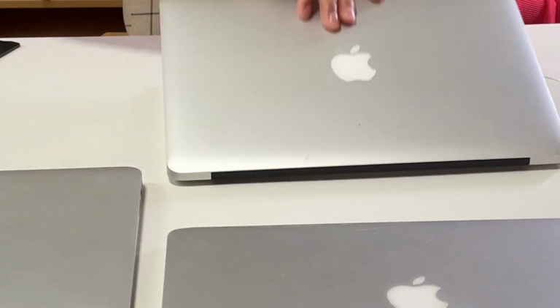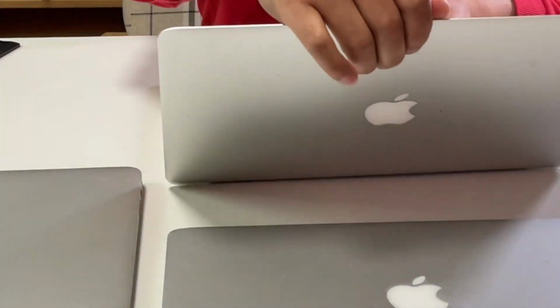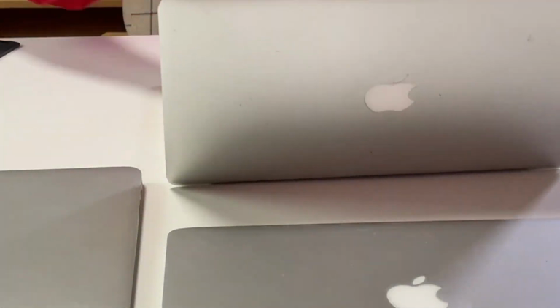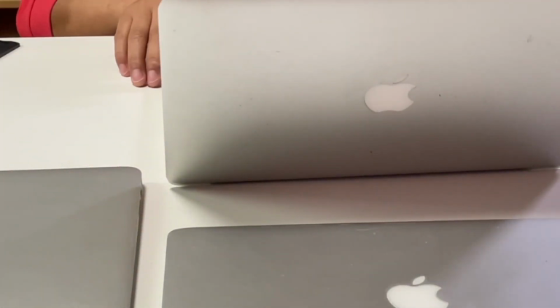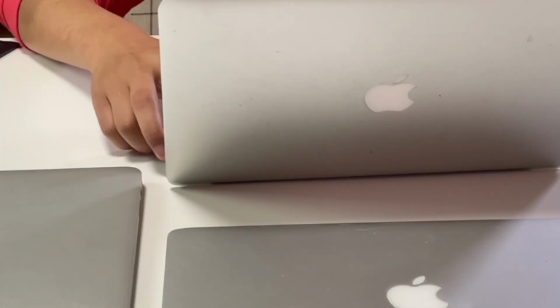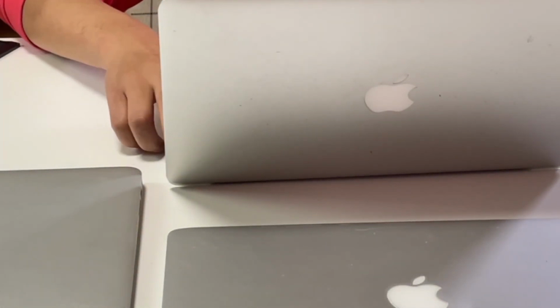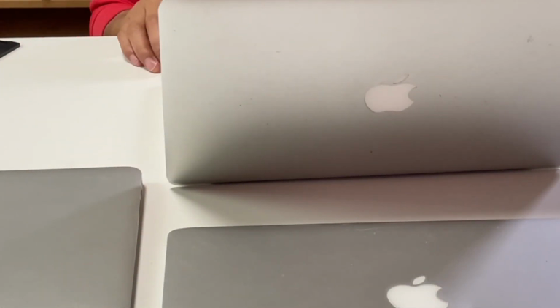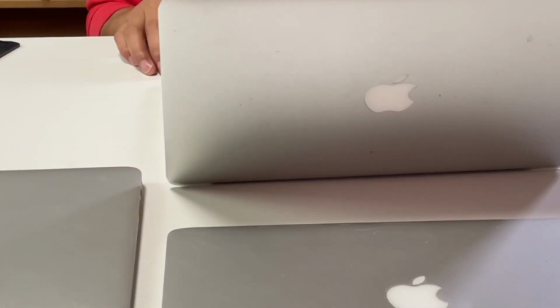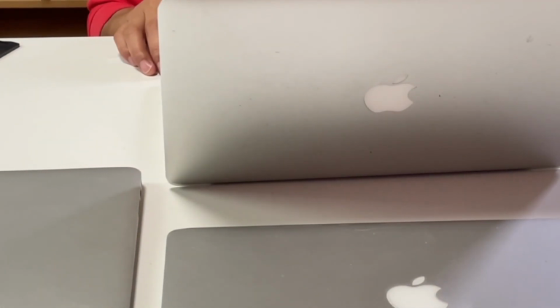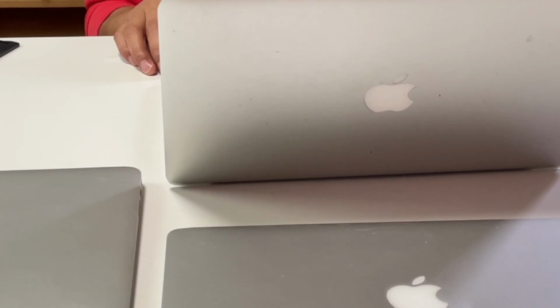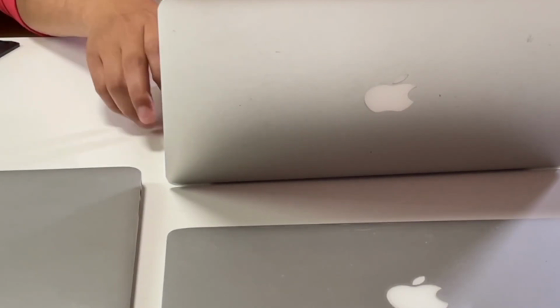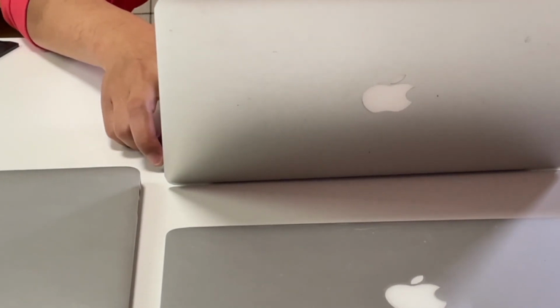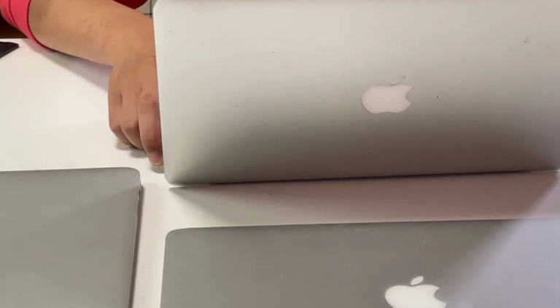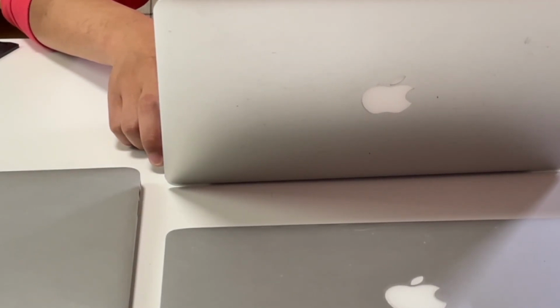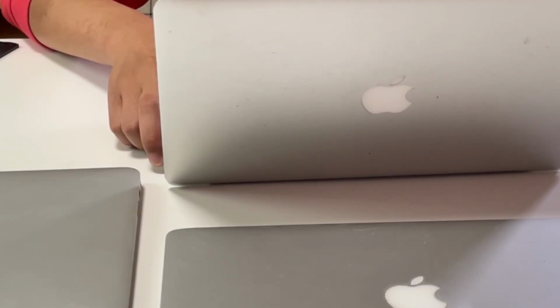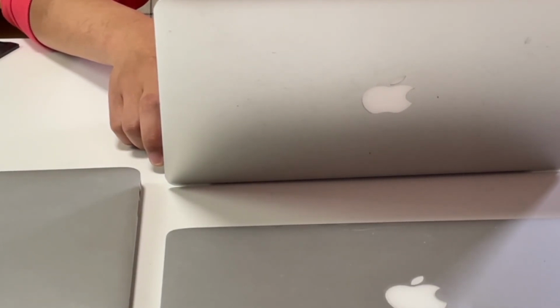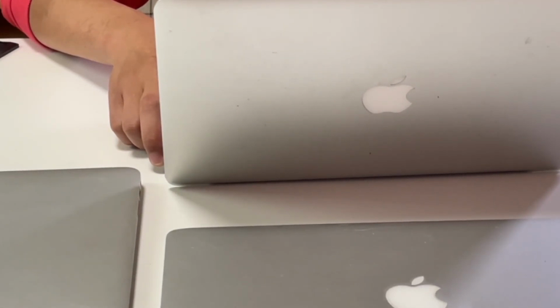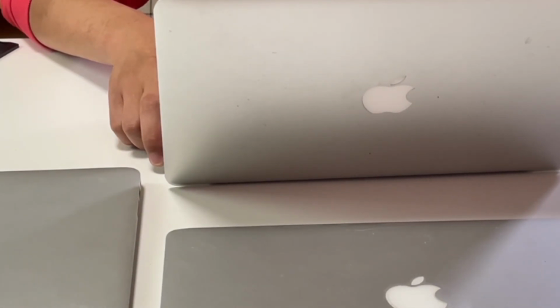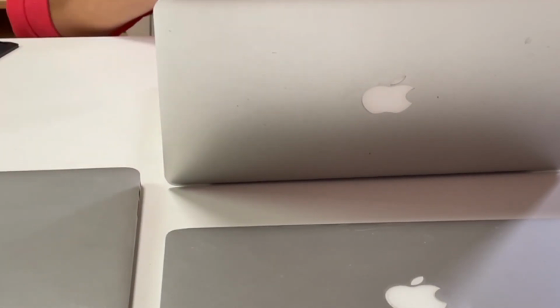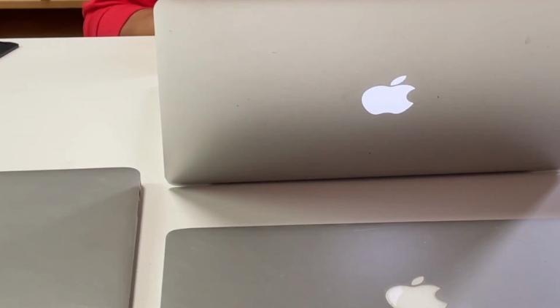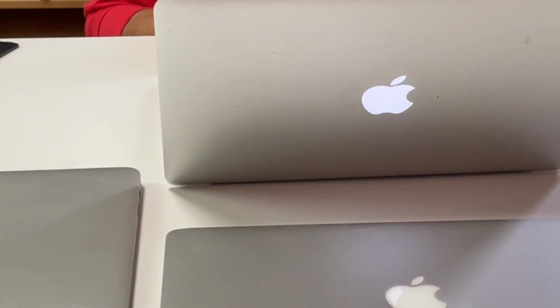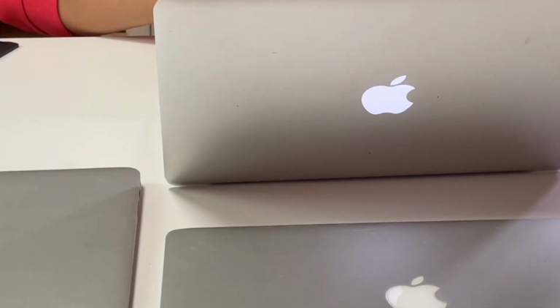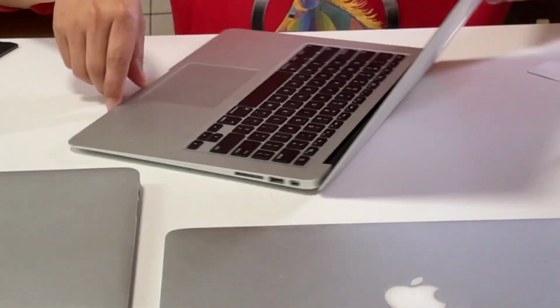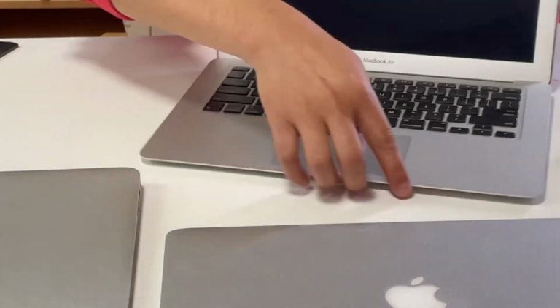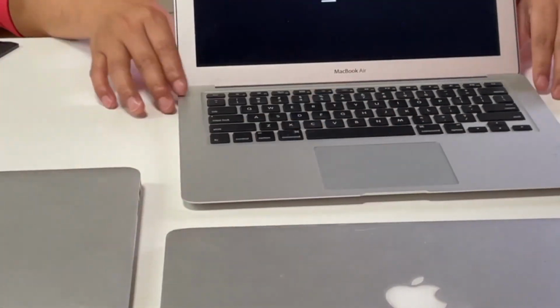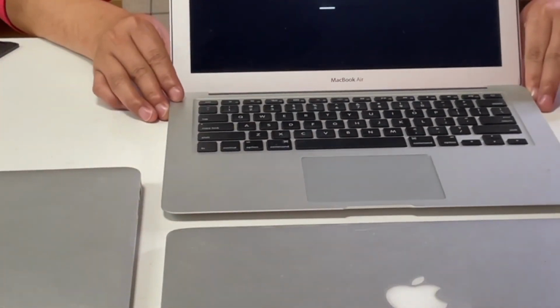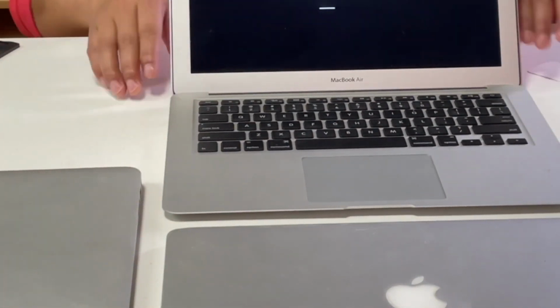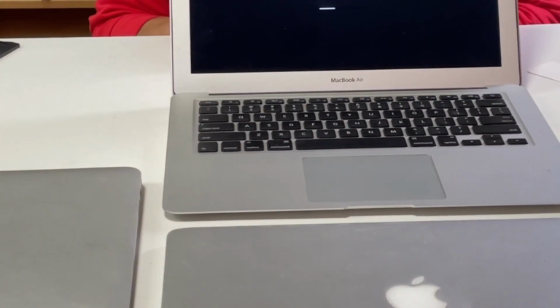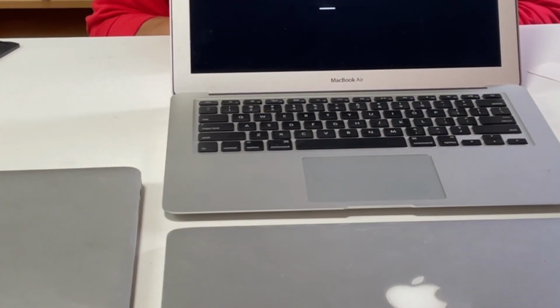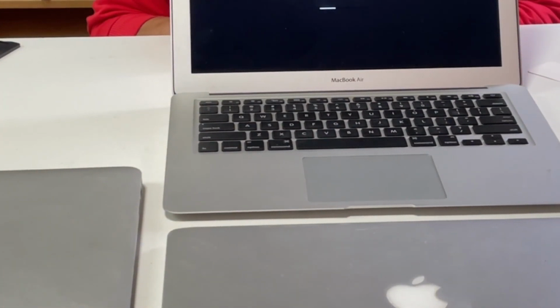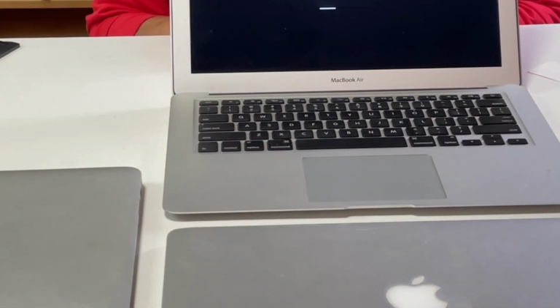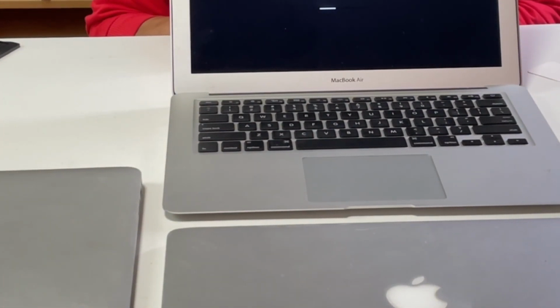Compared with the latest MacBook Air and MacBook Pro, the battery replacement of the previous generation is much easier. Just get the right screwdriver and a new battery, plus a little time, and you can save a lot of money.